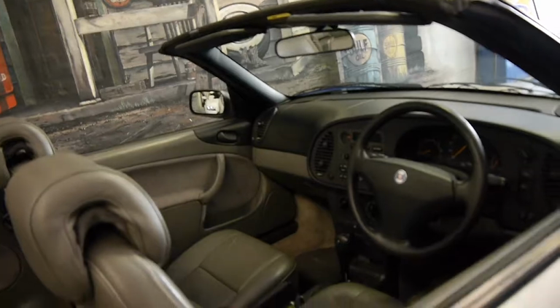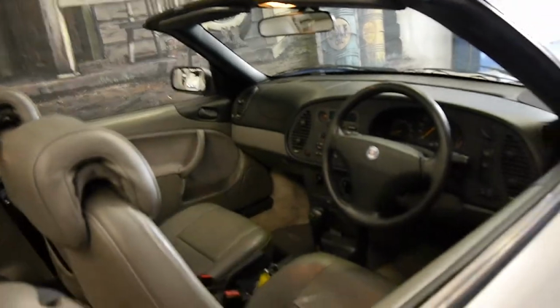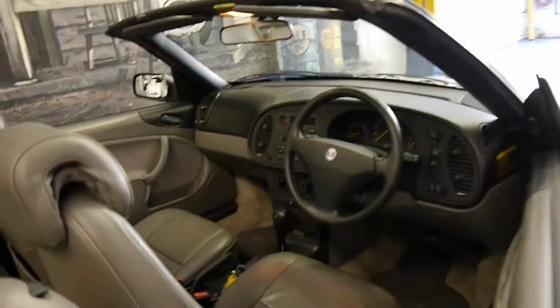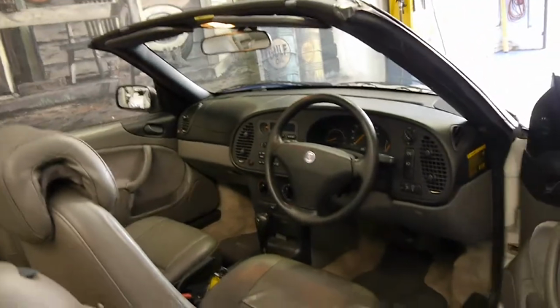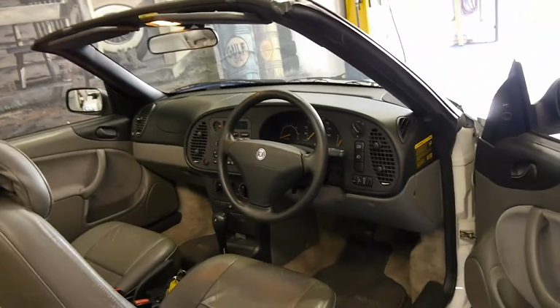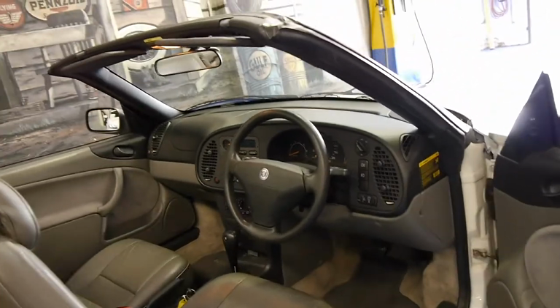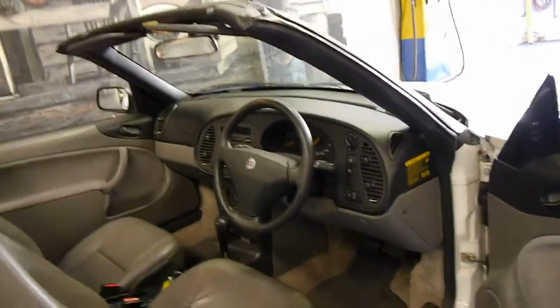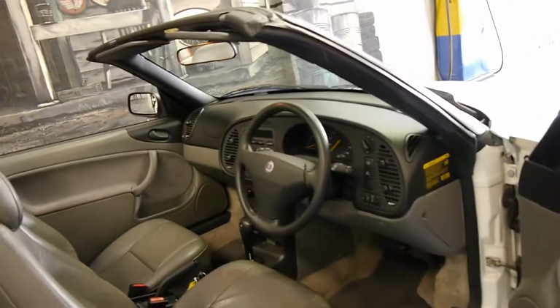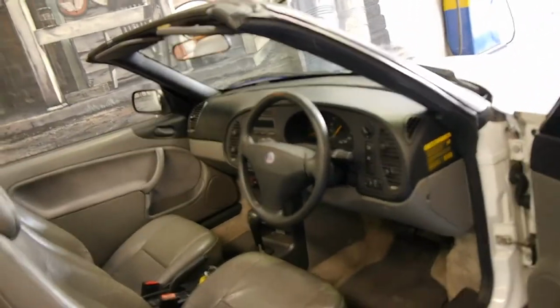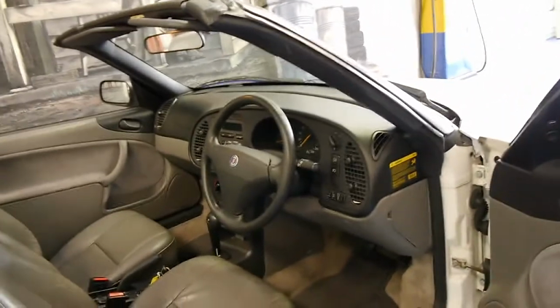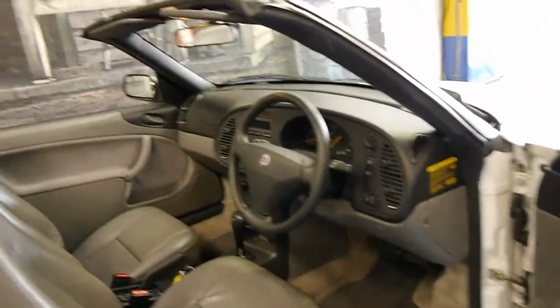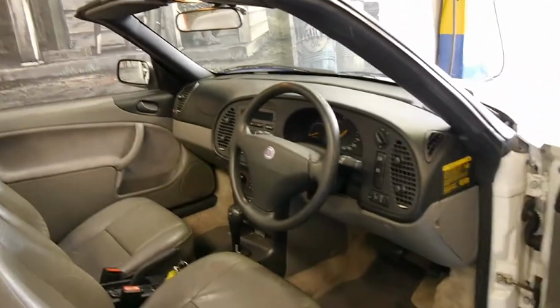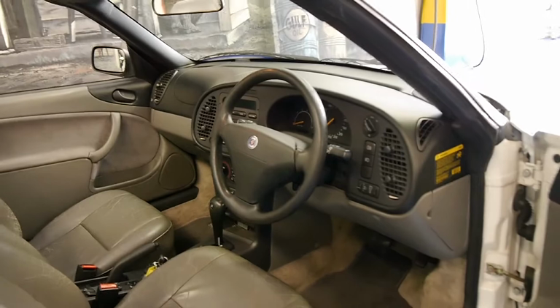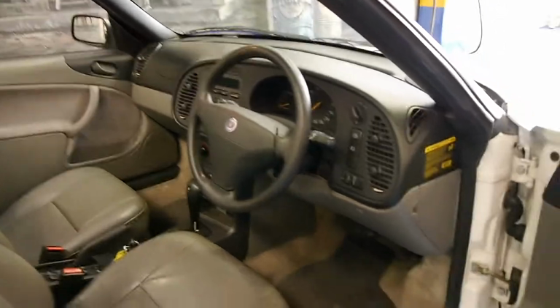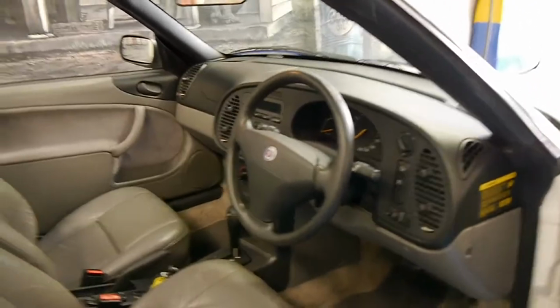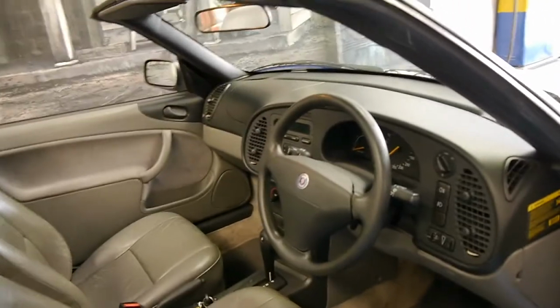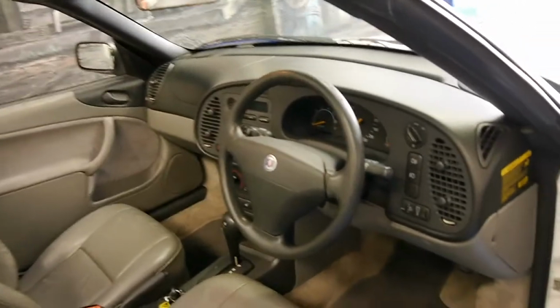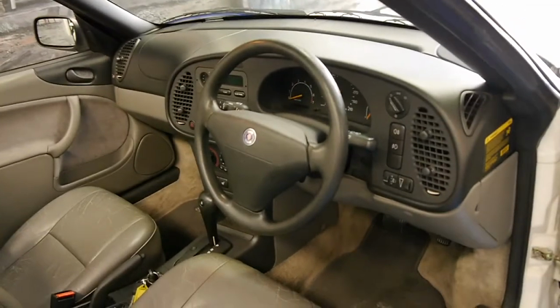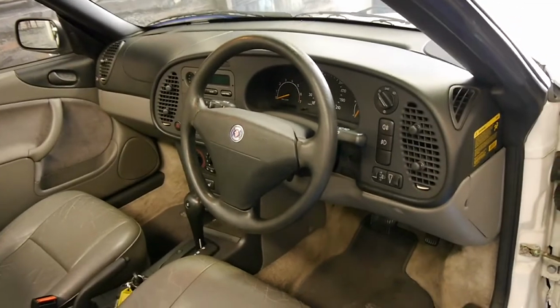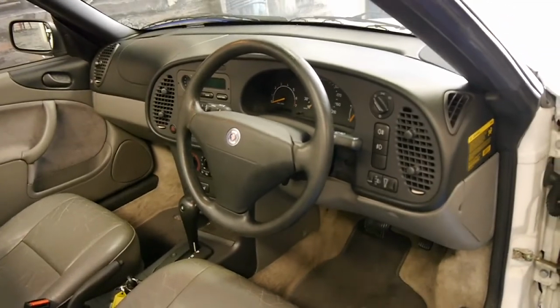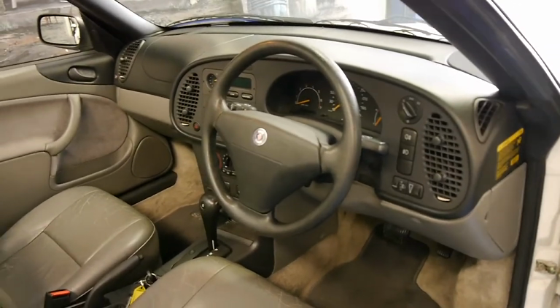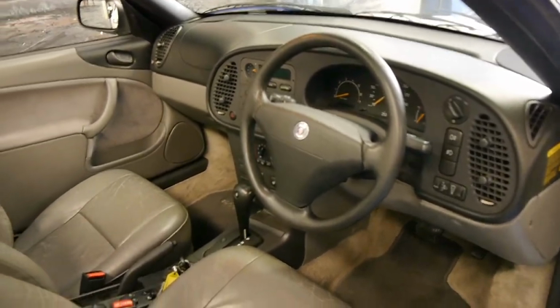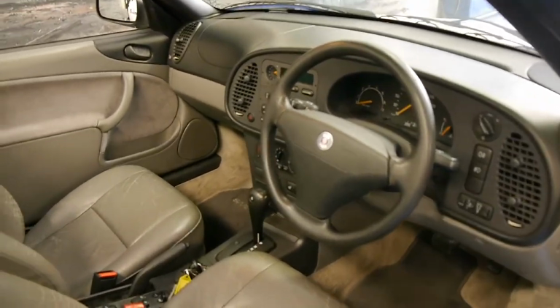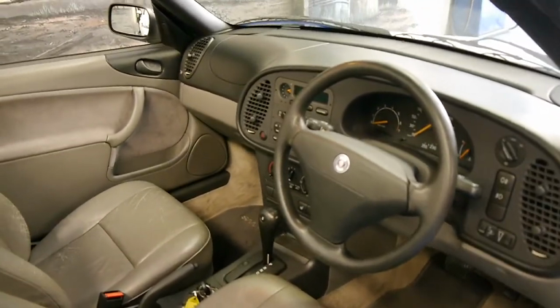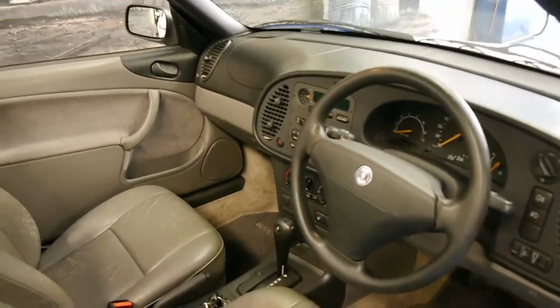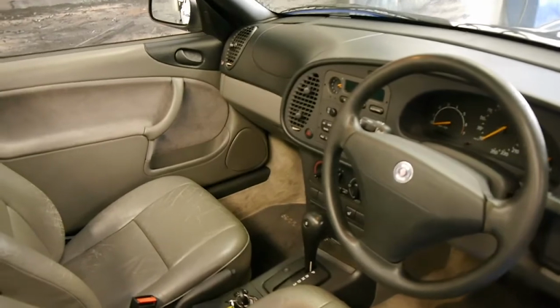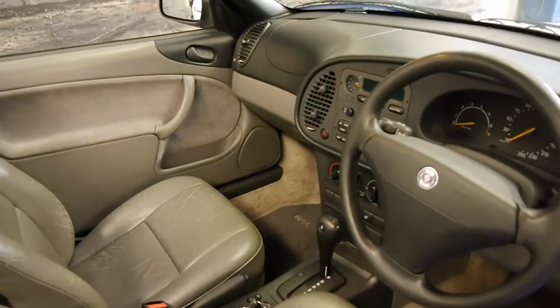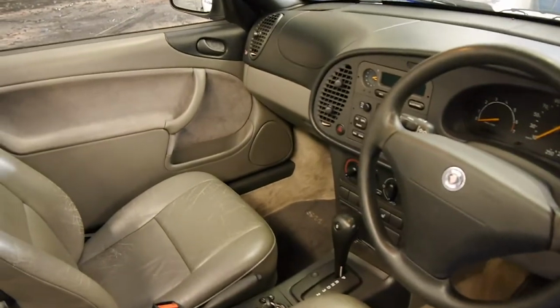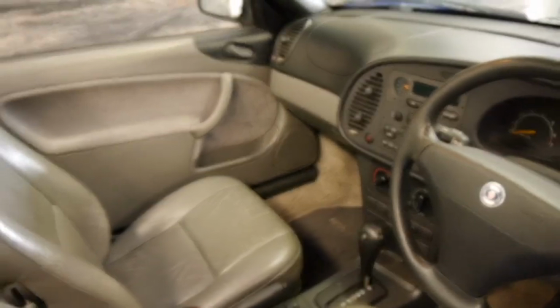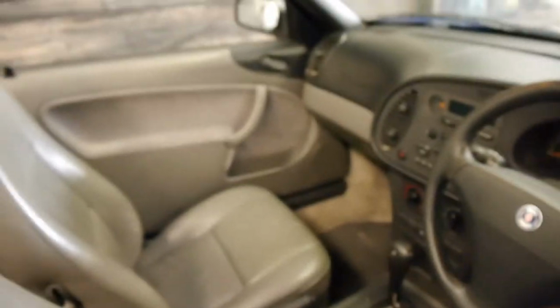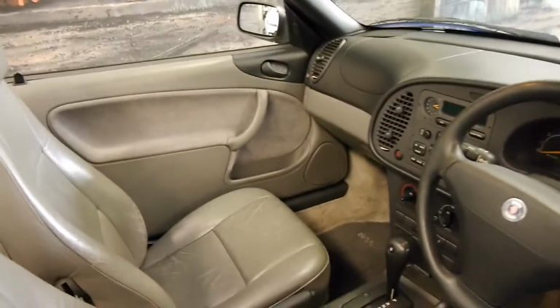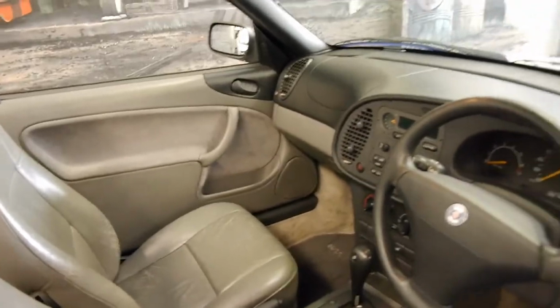It's done just 134,000 kilometres, and it's got a folder with a whole bunch of receipts and a very good logbook. It's an automatic and it drives beautifully.